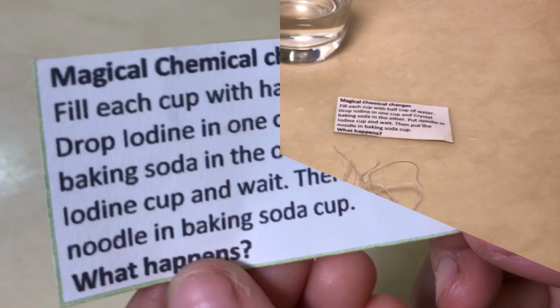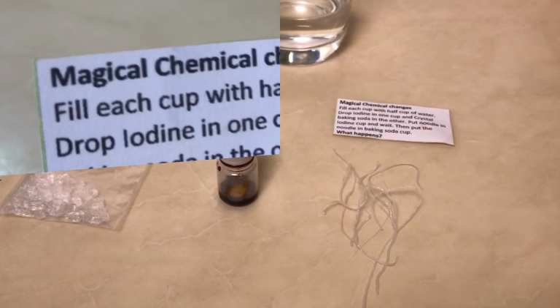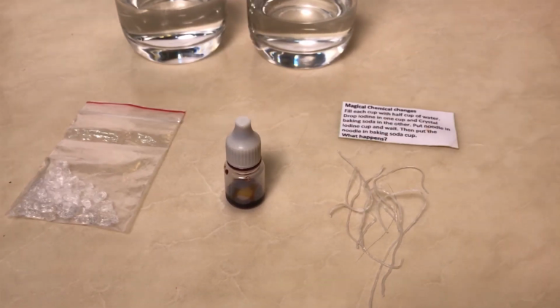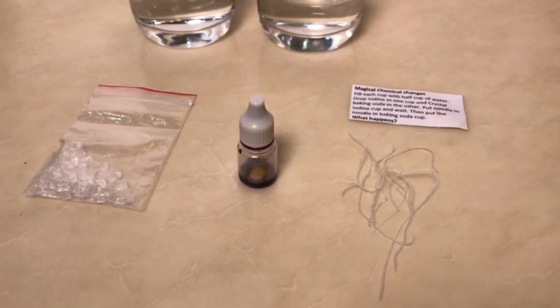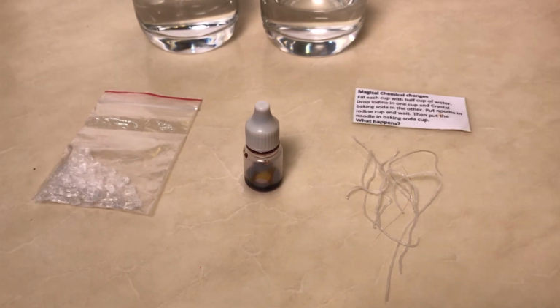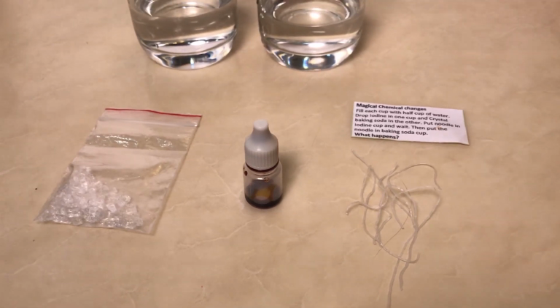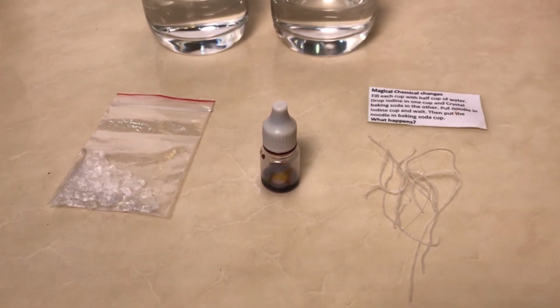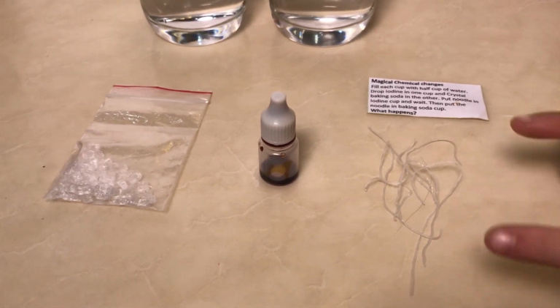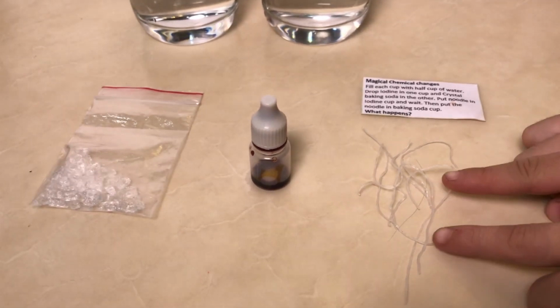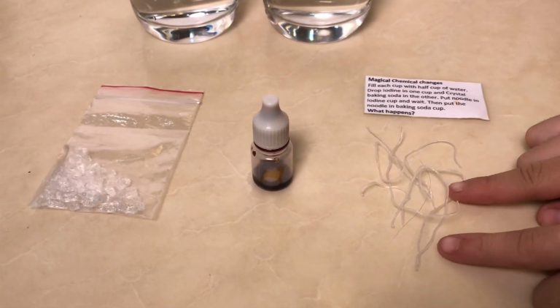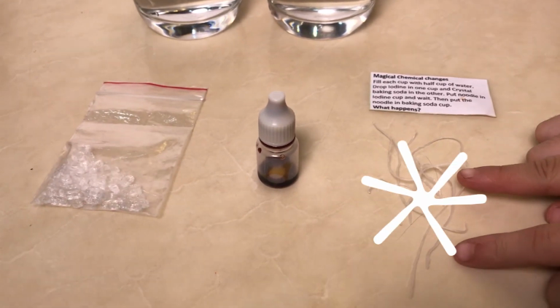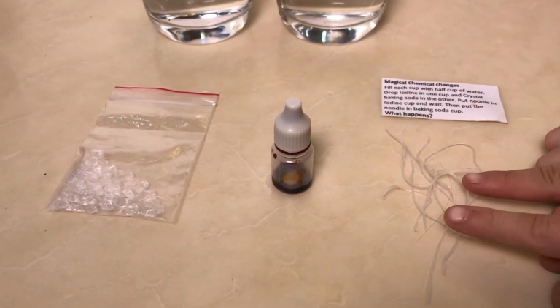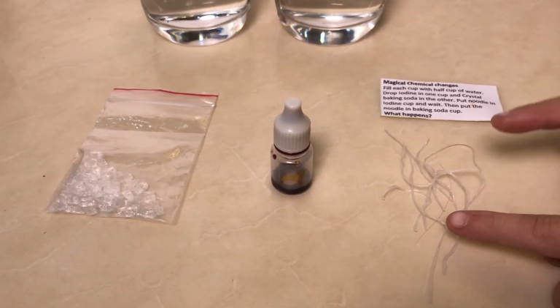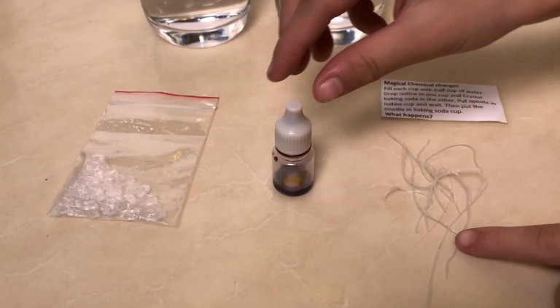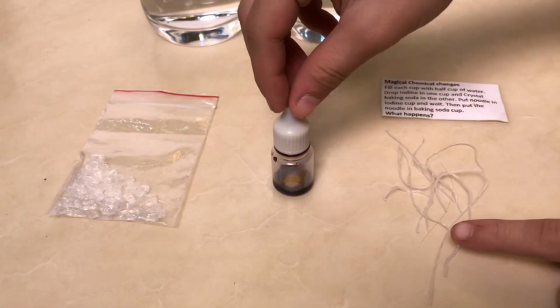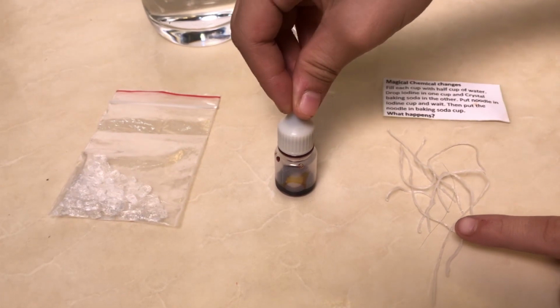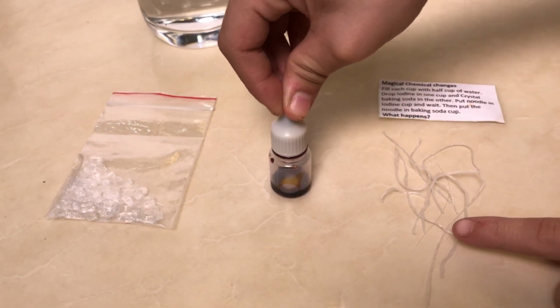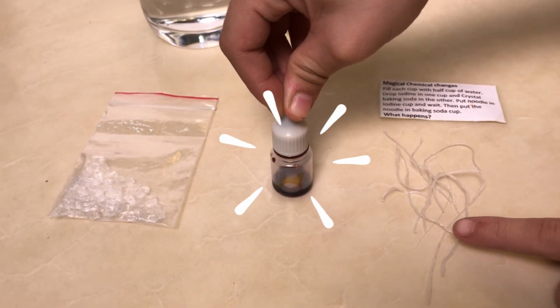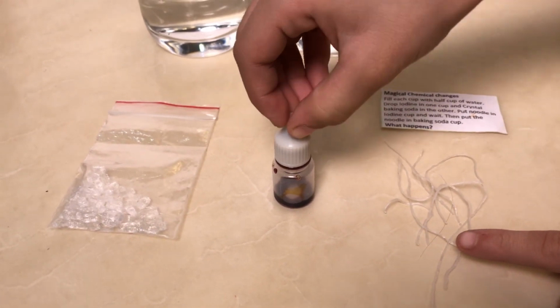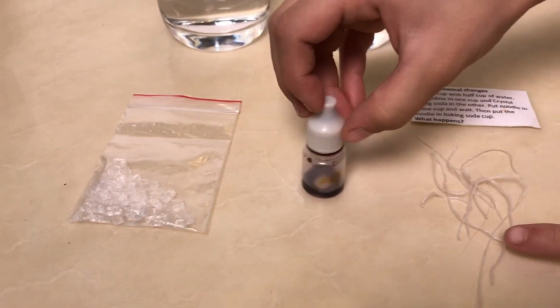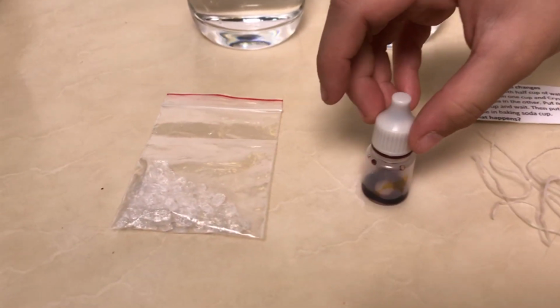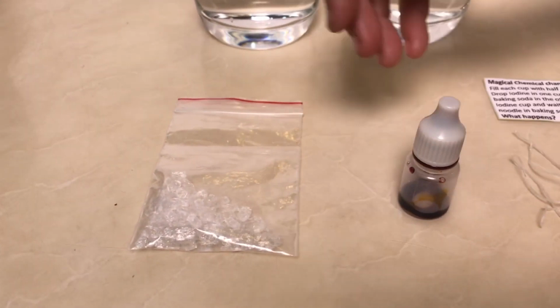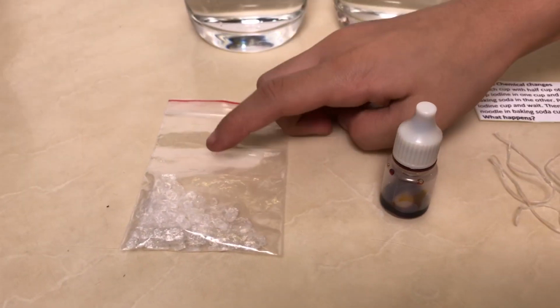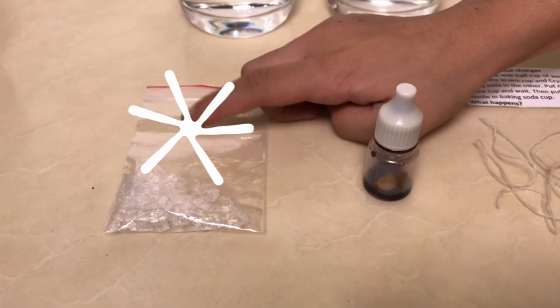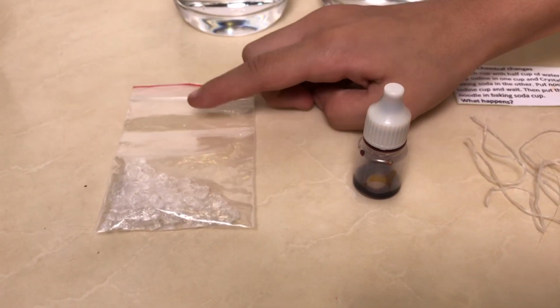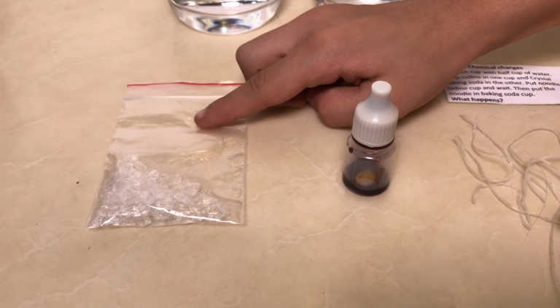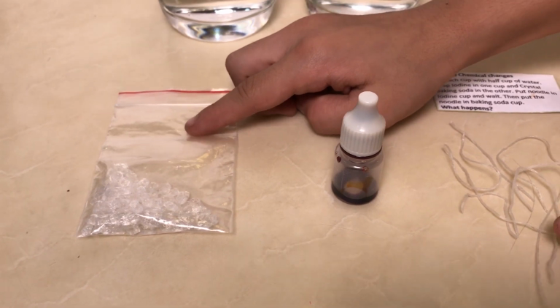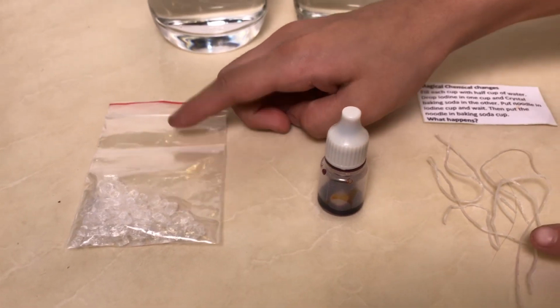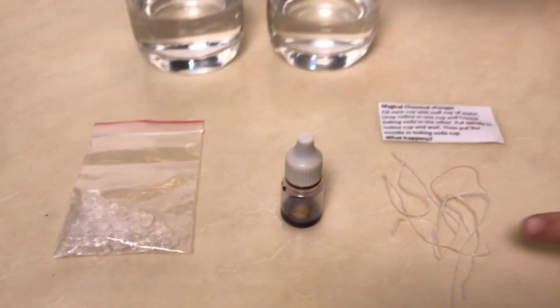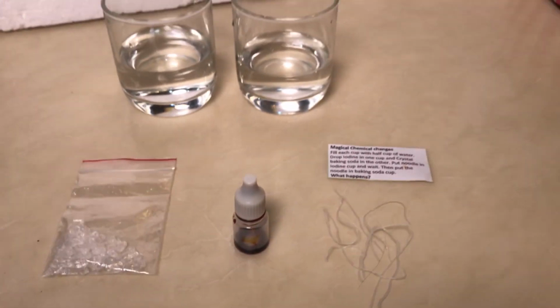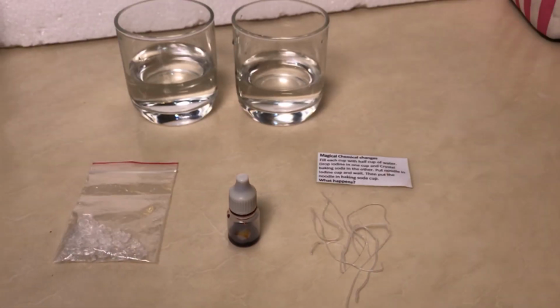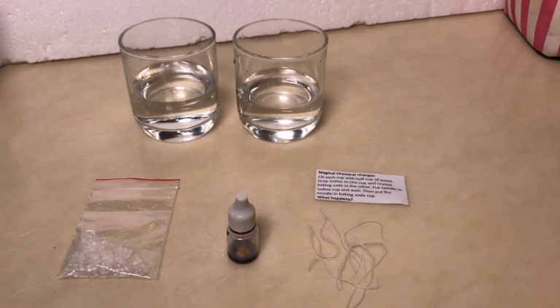I'm going to show you what each one is. So this is the noodles. This is the iodine. And this is the baking soda crystals. So let's get started.